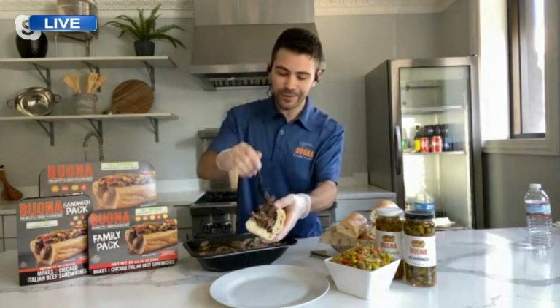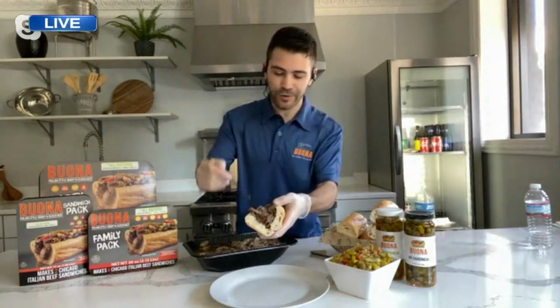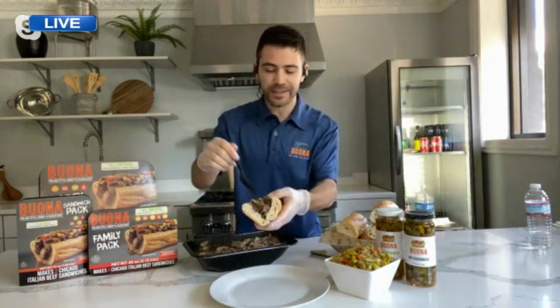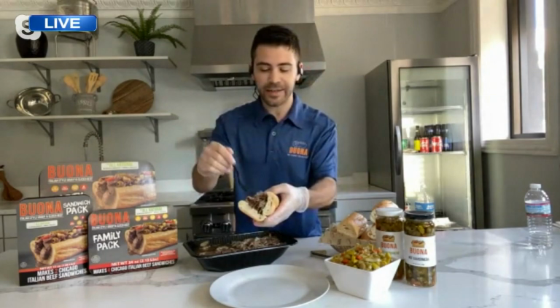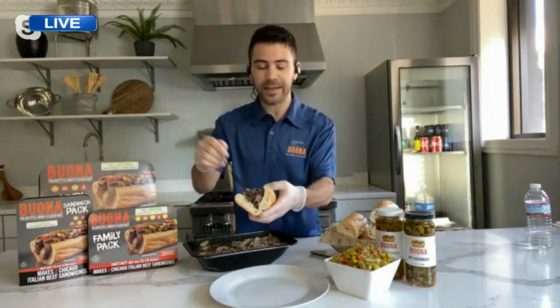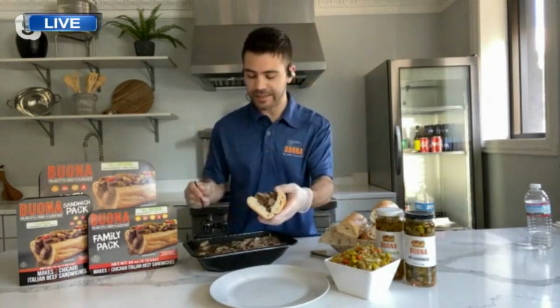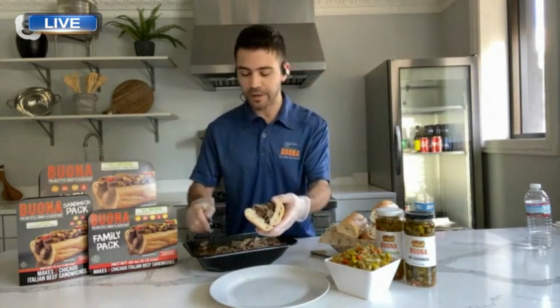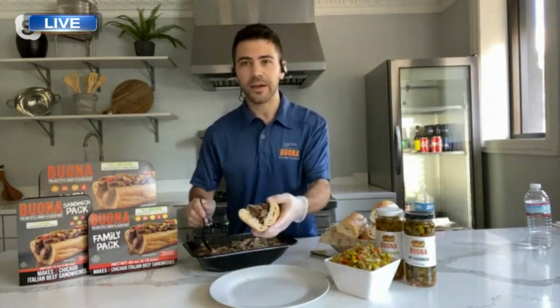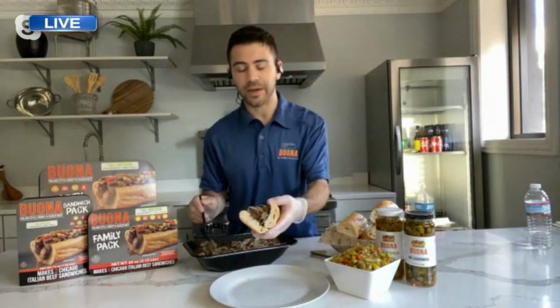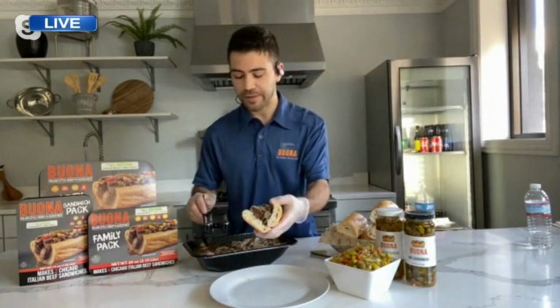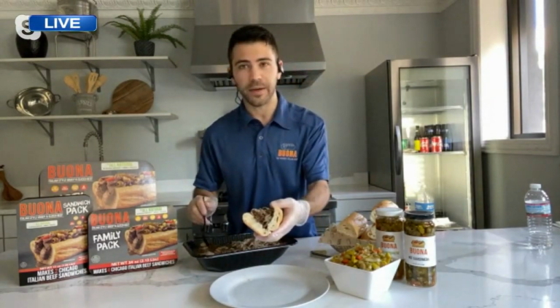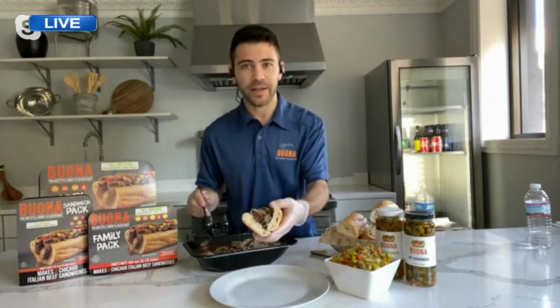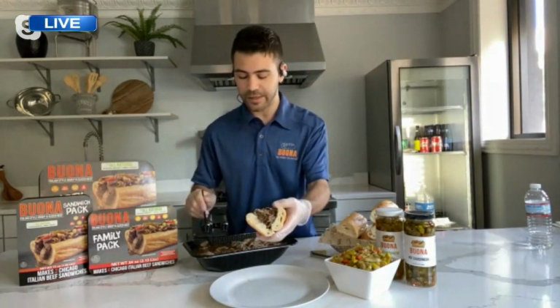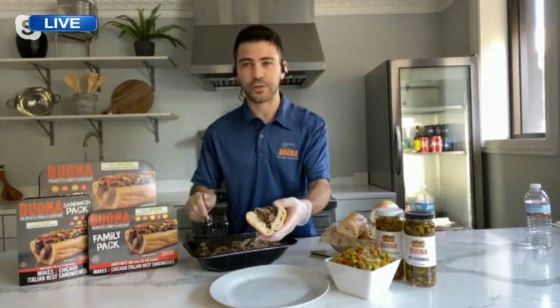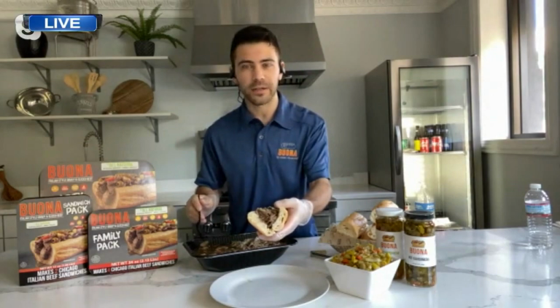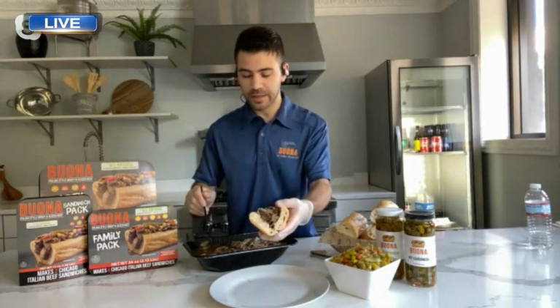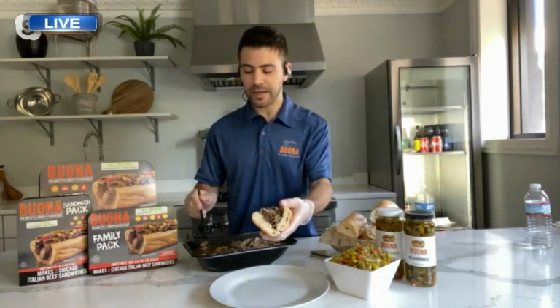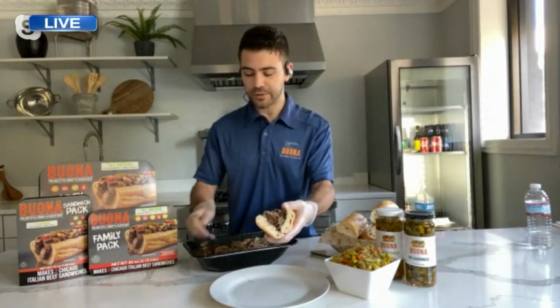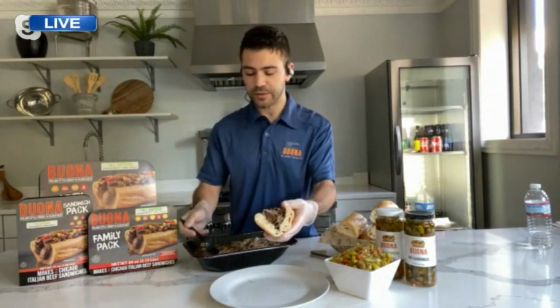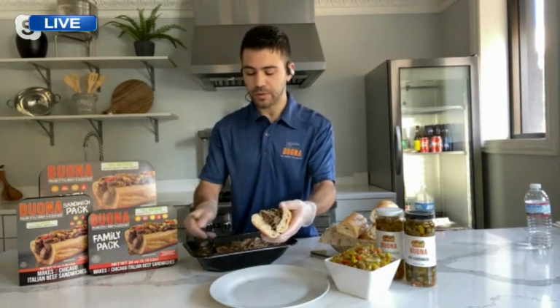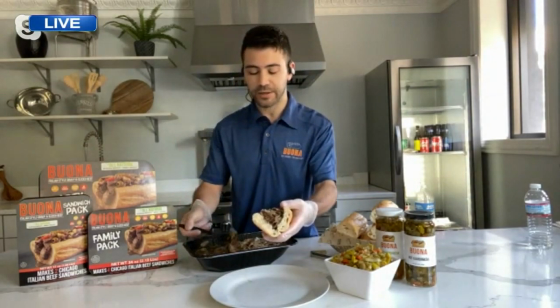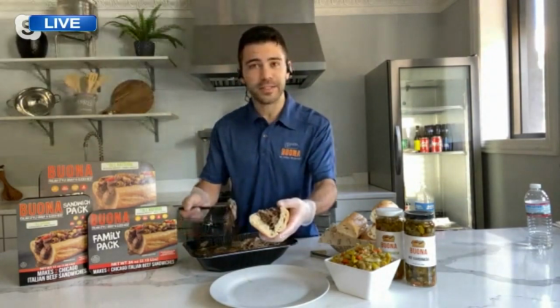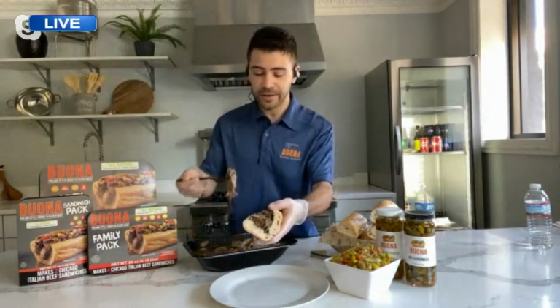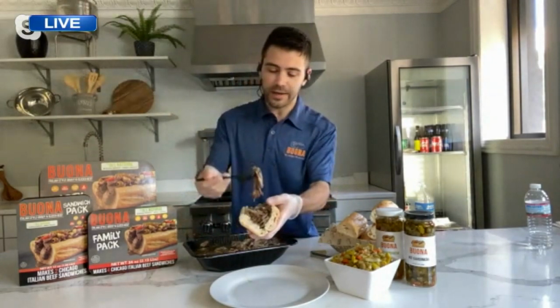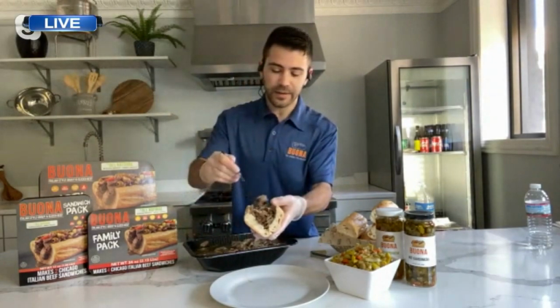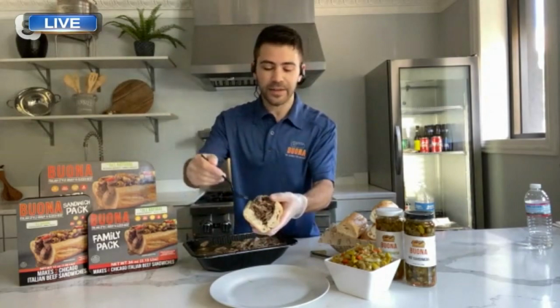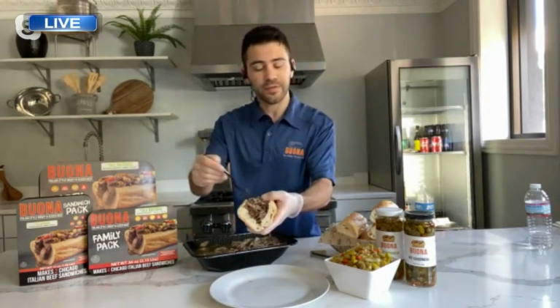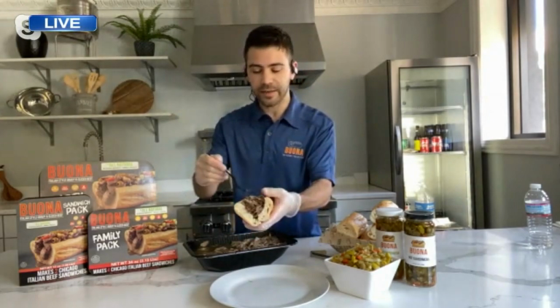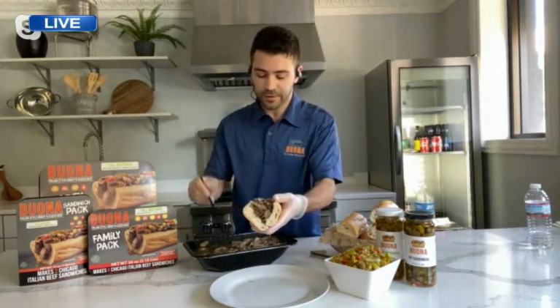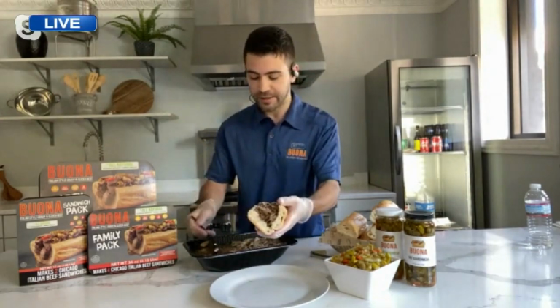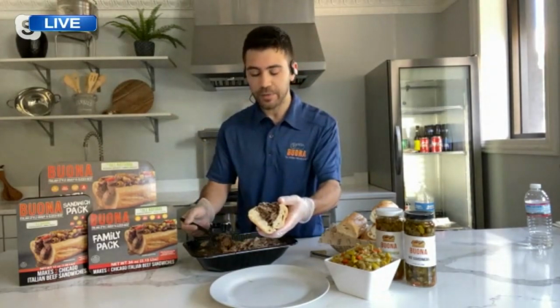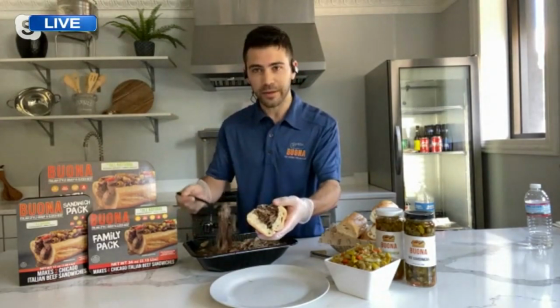For us, it started in 1981 with my grandfather and my father and his brother, so all my uncles. They just wanted to start a business together. They loved Italian beef, and so they just kind of went with it from there.